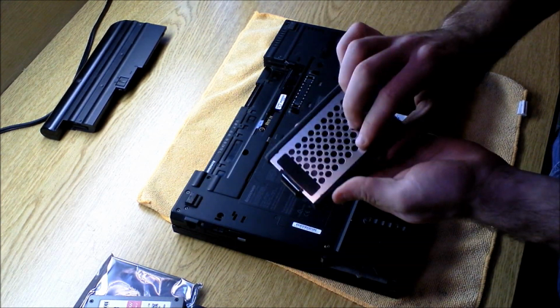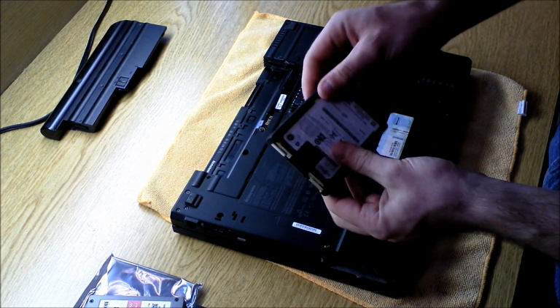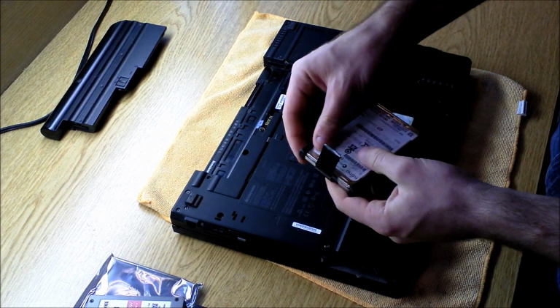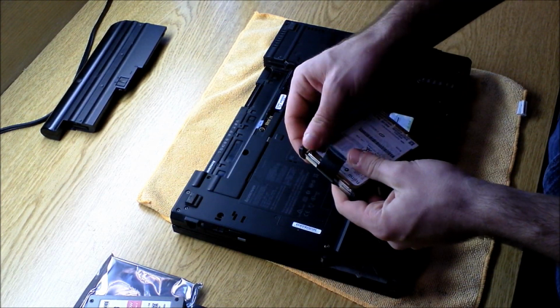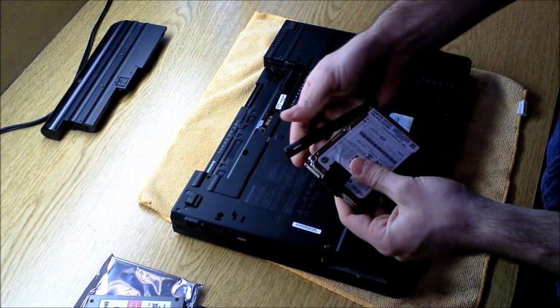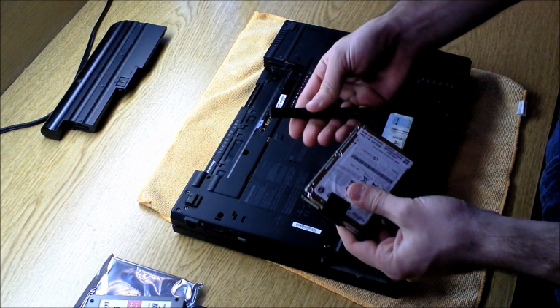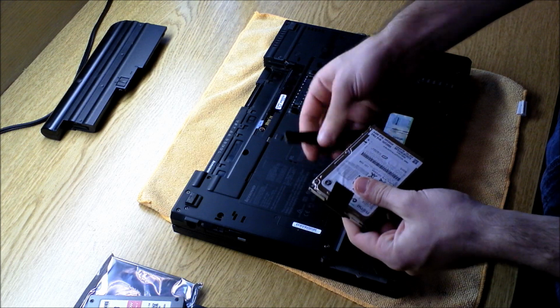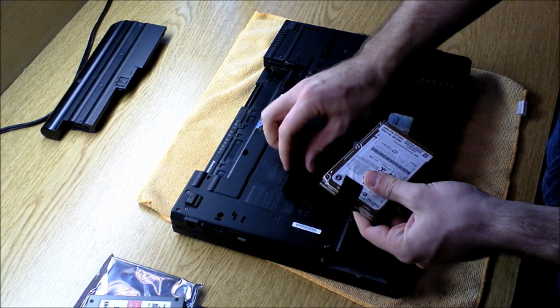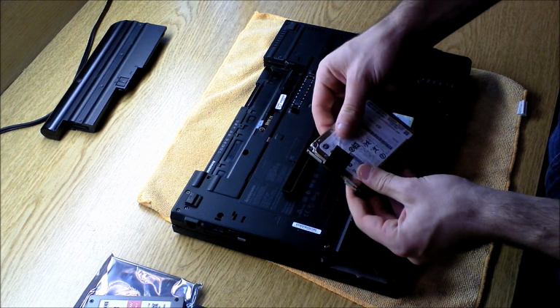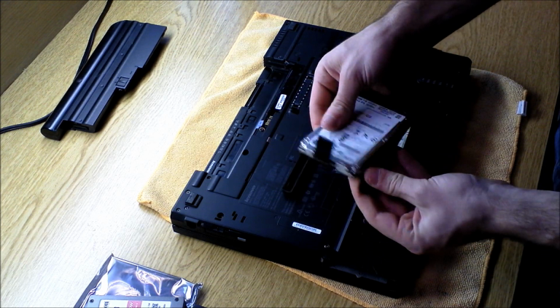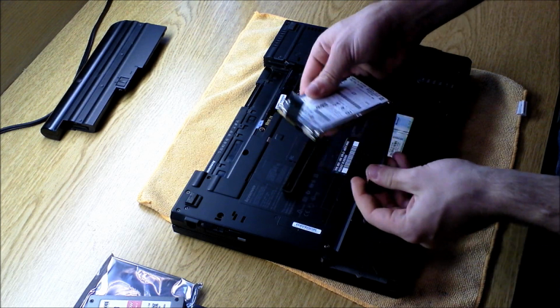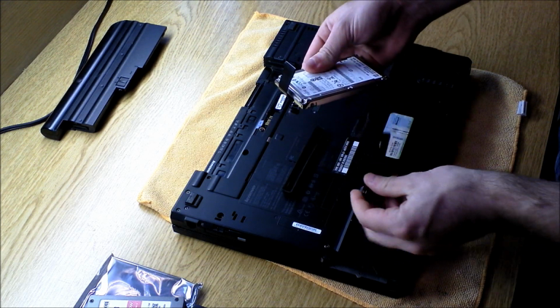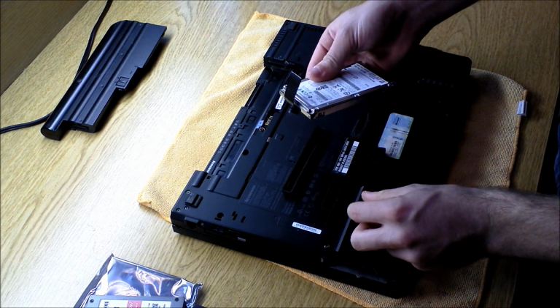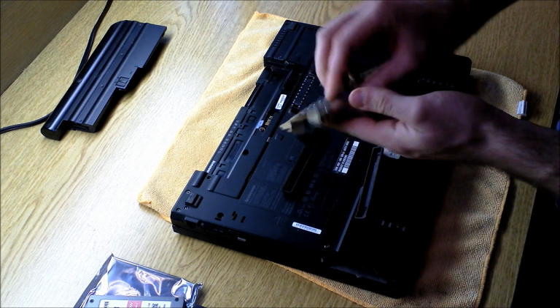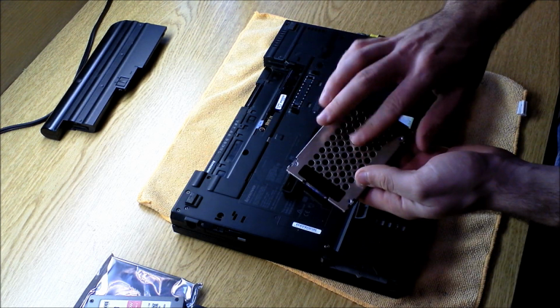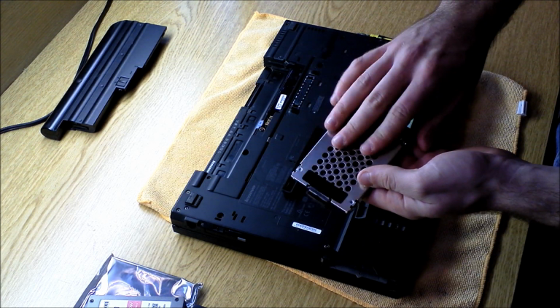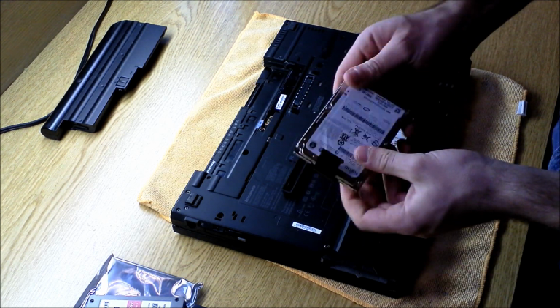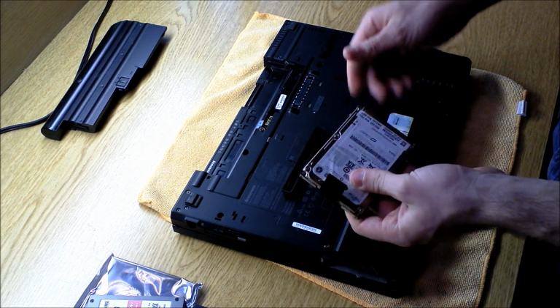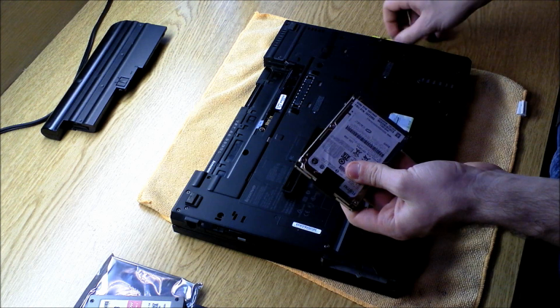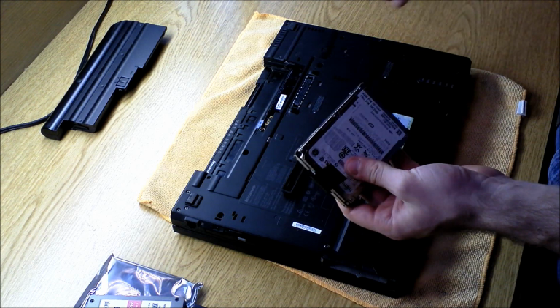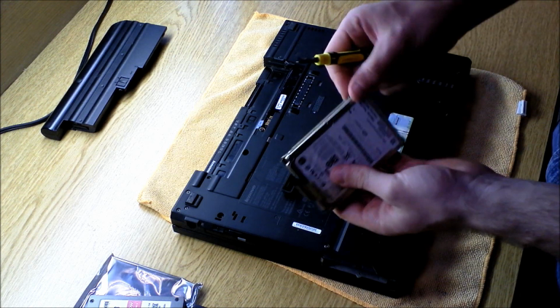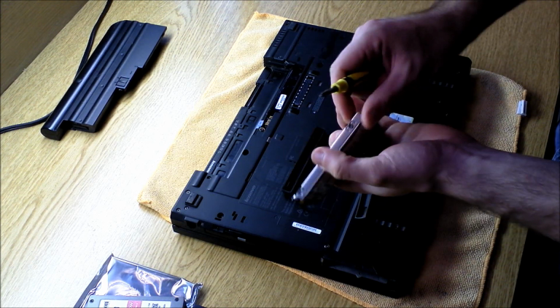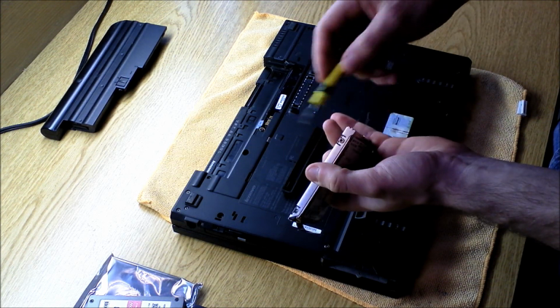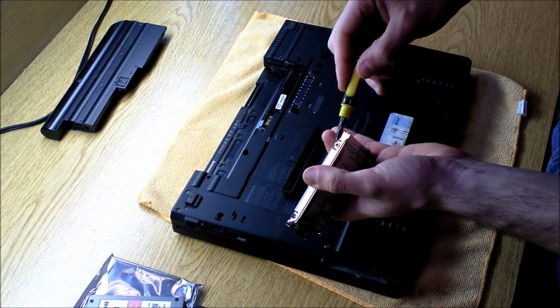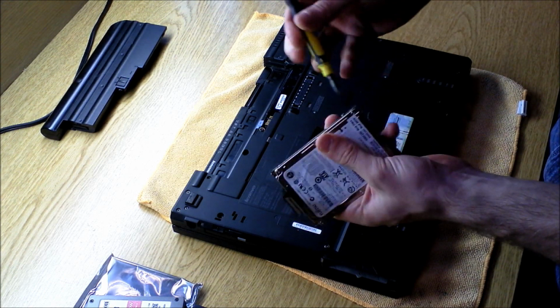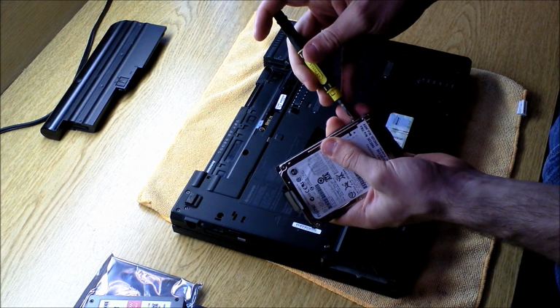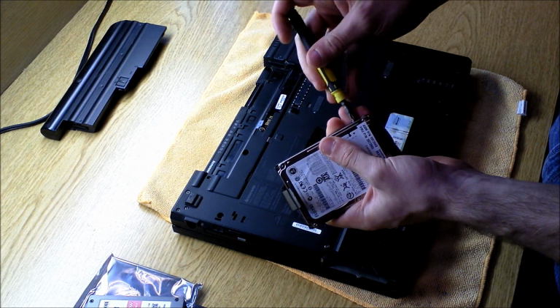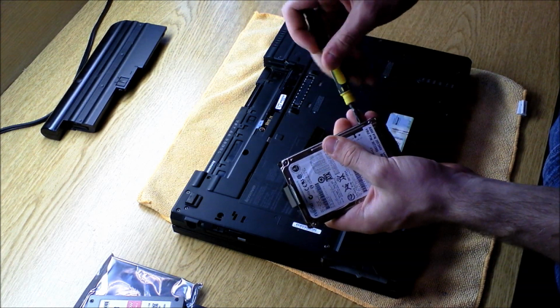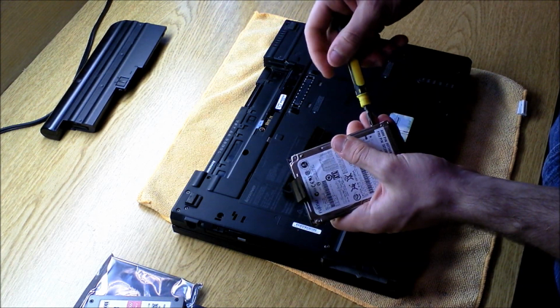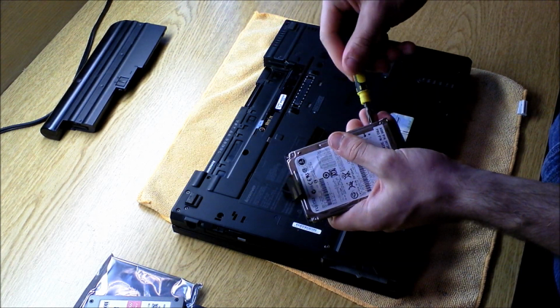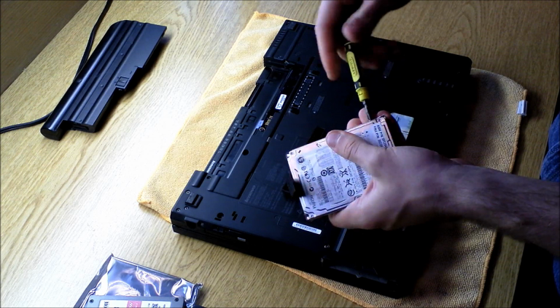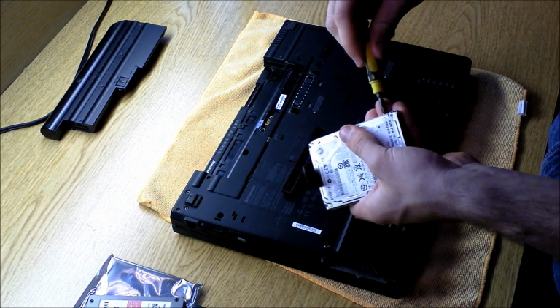On this hard drive, you're going to have the two rubber drive rails, and then you're going to have a metal cage. To remove this metal cage, you're going to locate the screws on the side and just pull those off.